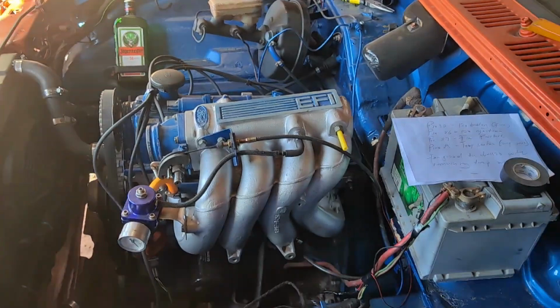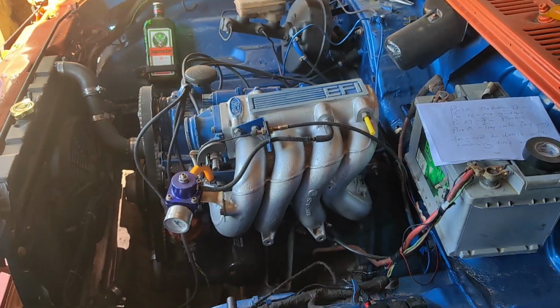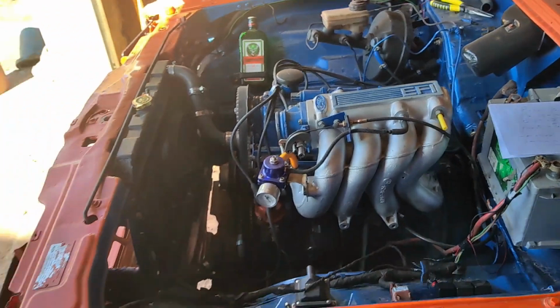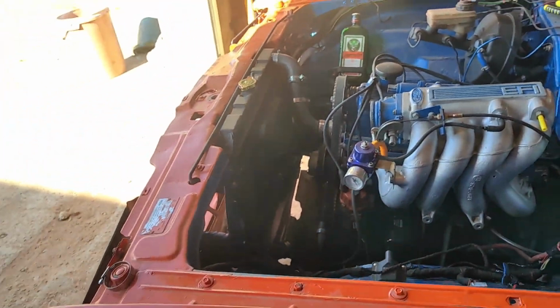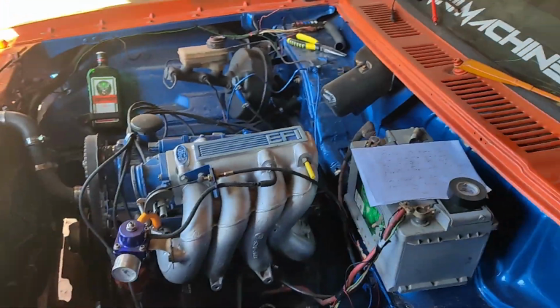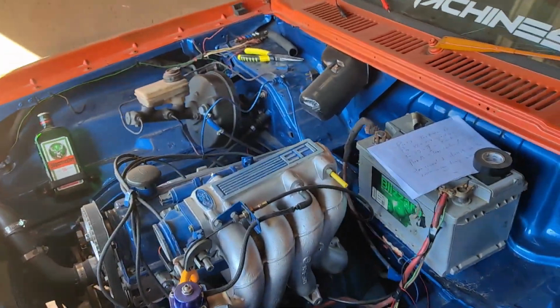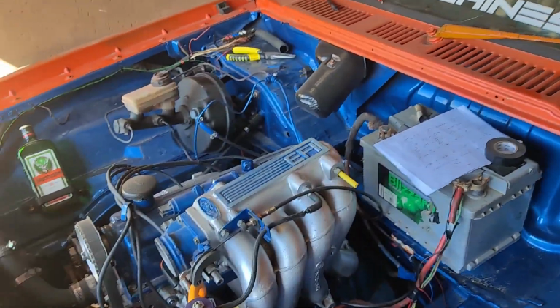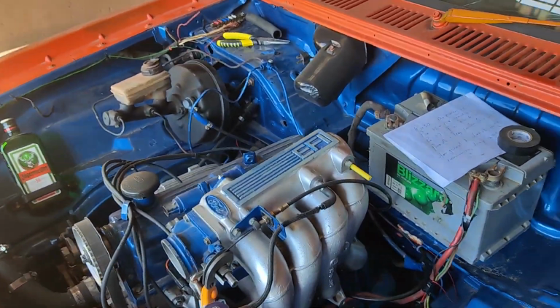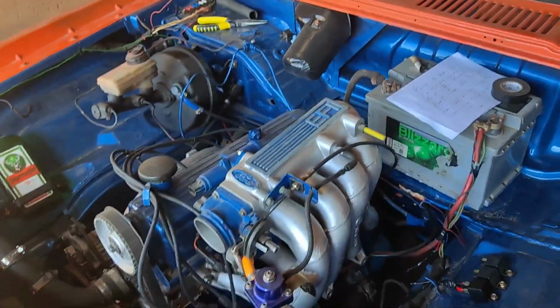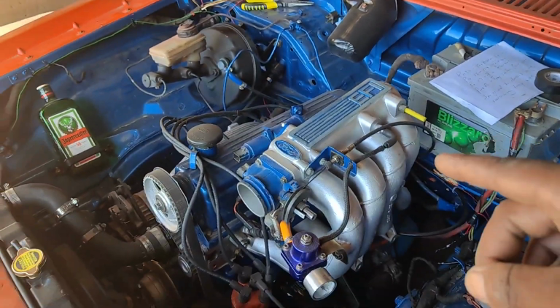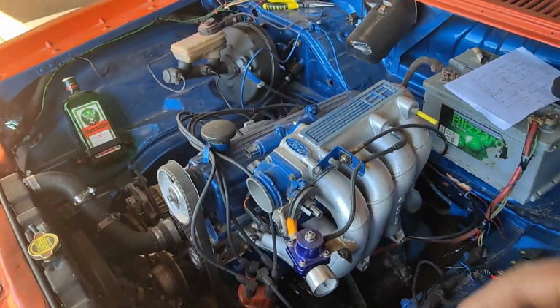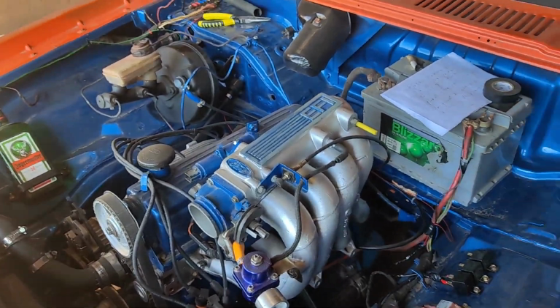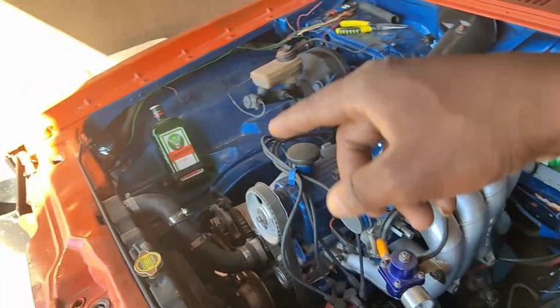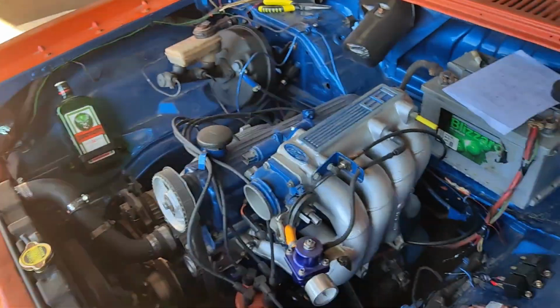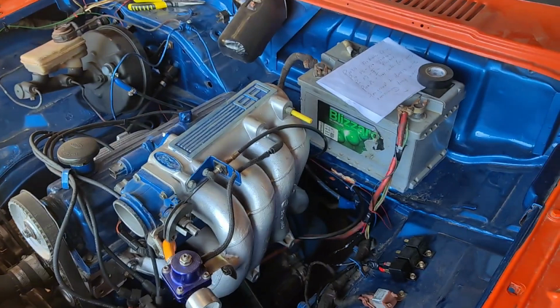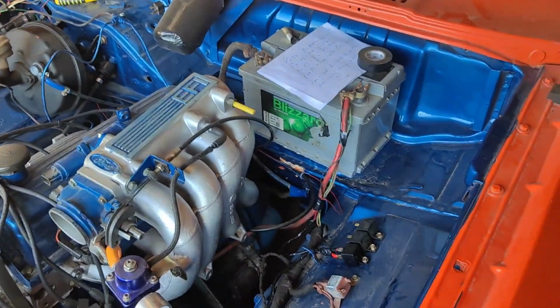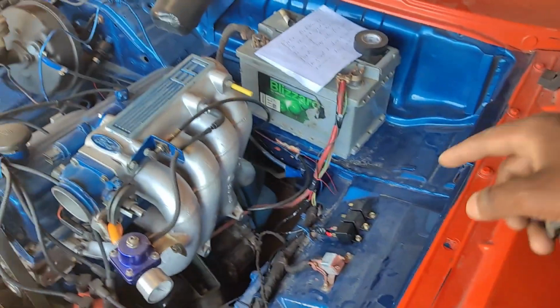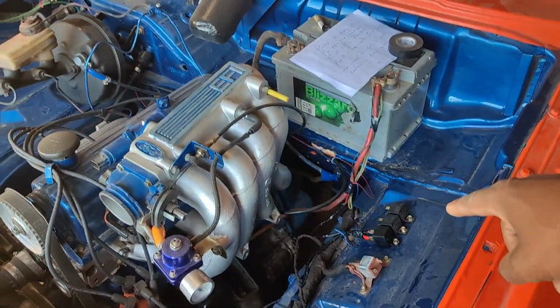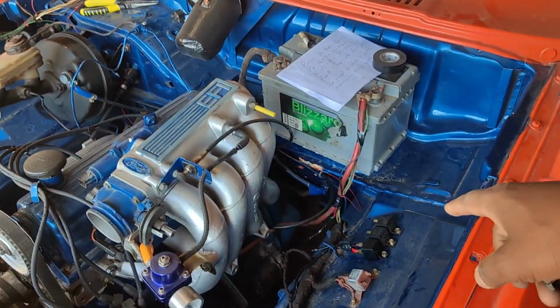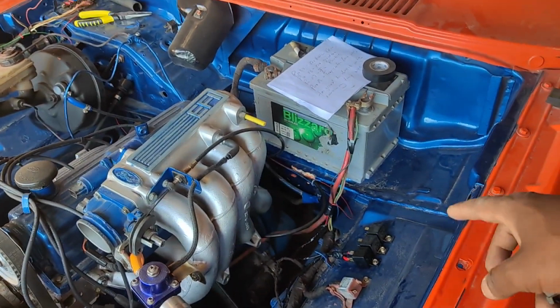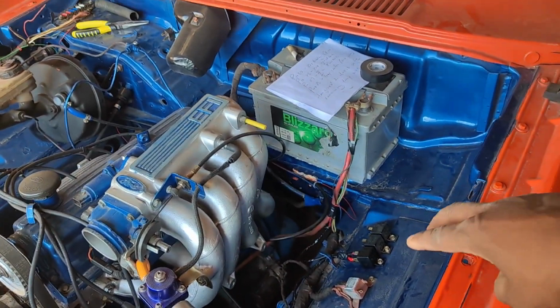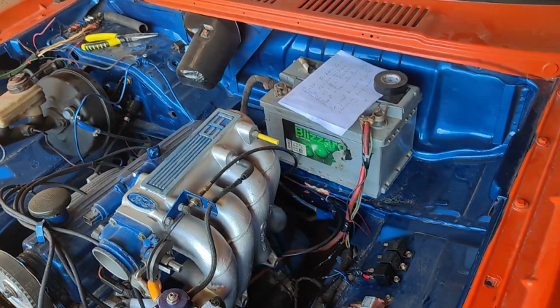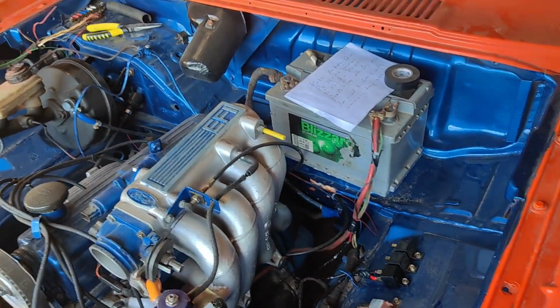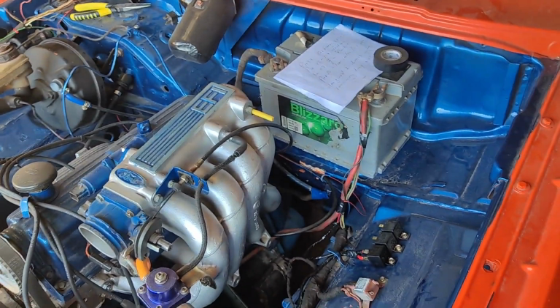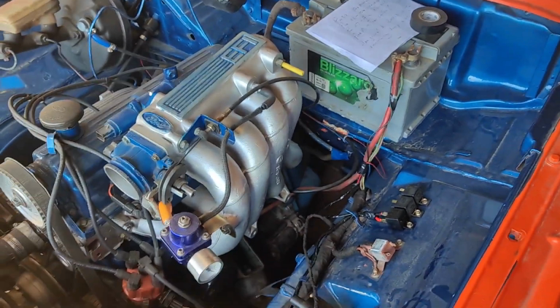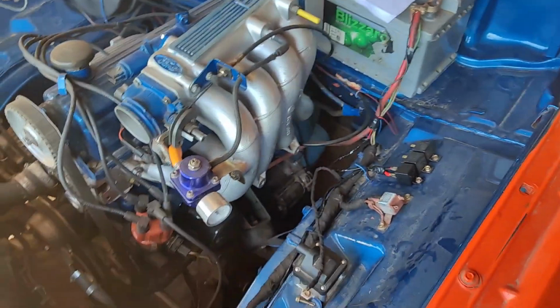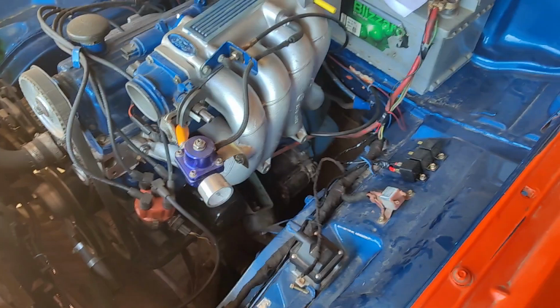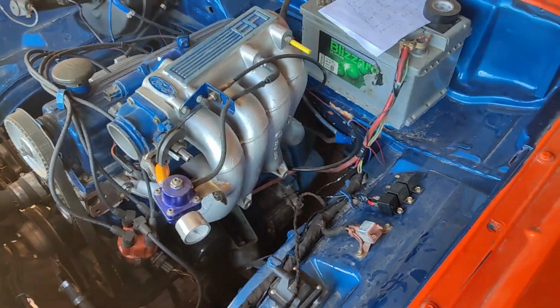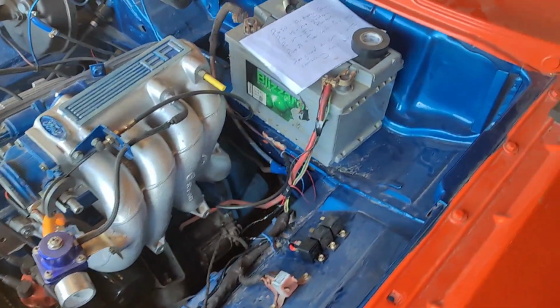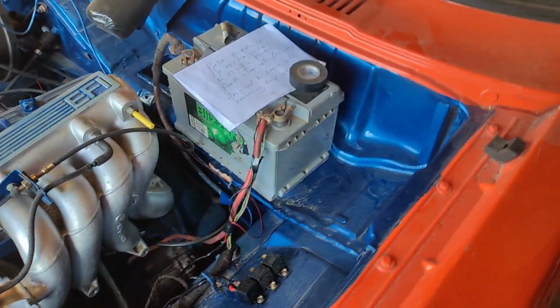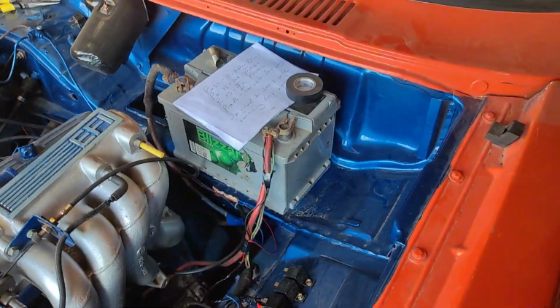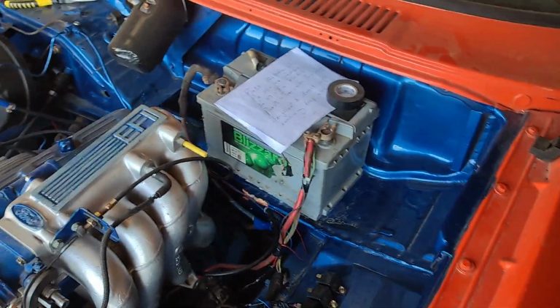I have a 1985 Mach 5 Ford Cortina that I just did a swap on, so I'm still doing the wiring for everything. I have three relays there that are going to be running my accessories — you can see how dusty the car is, I've been working on it.